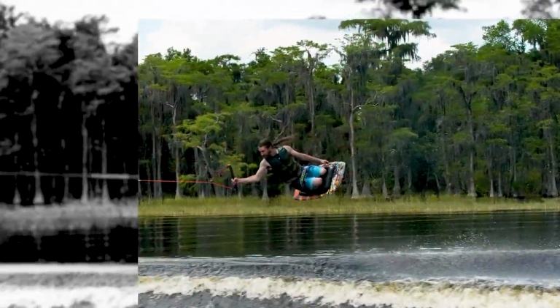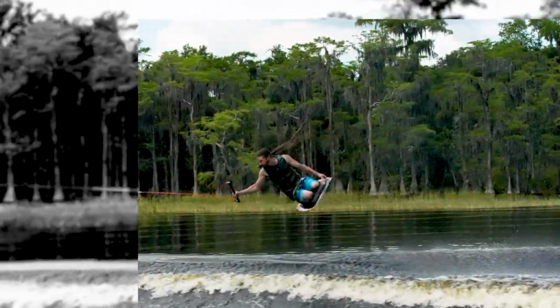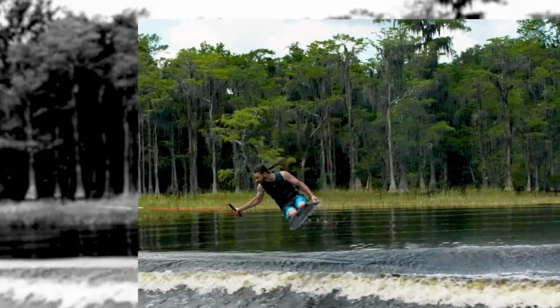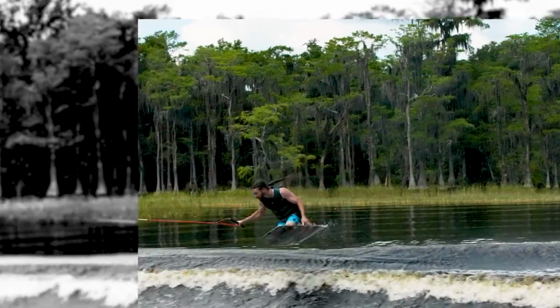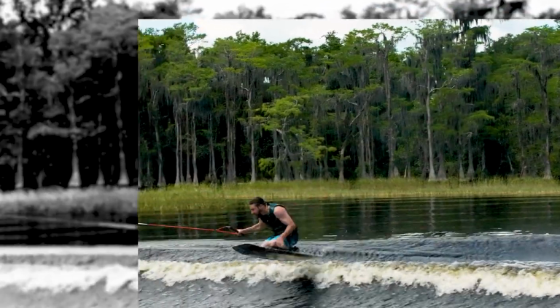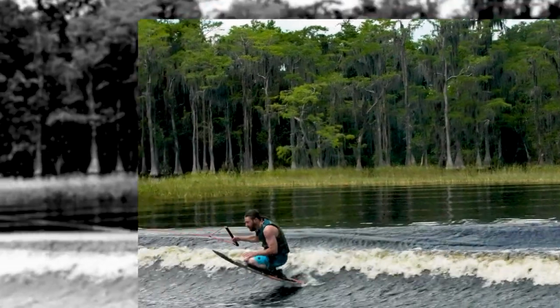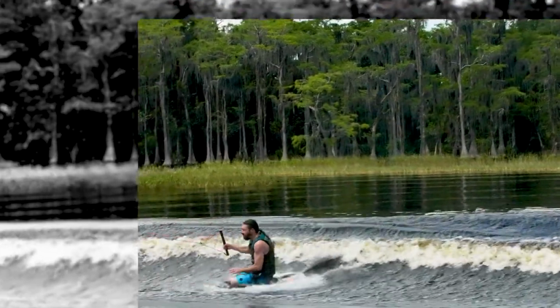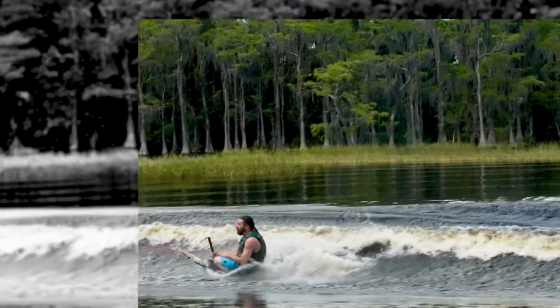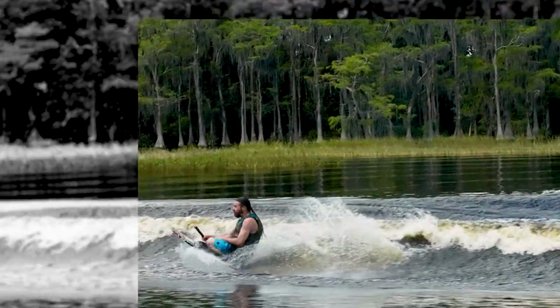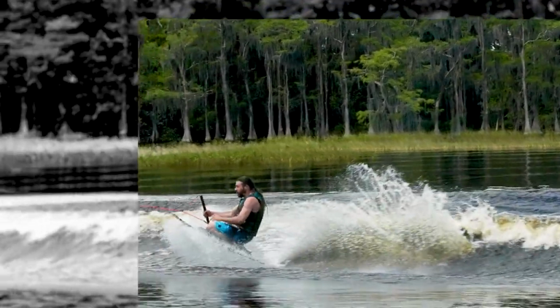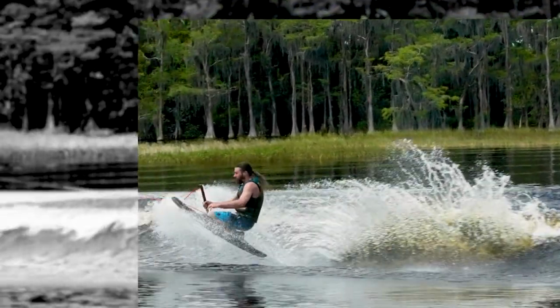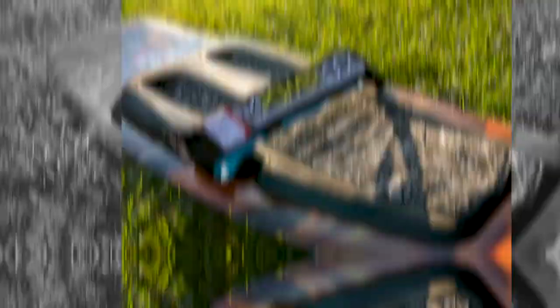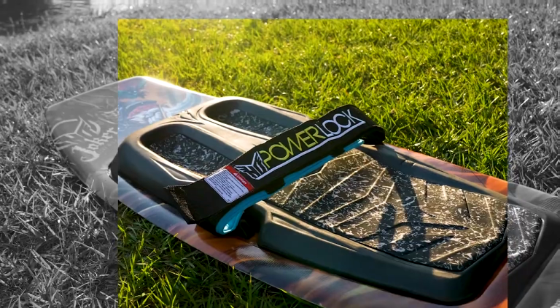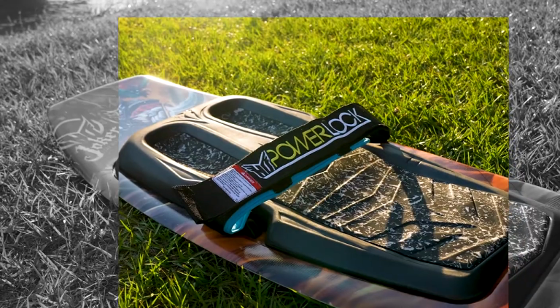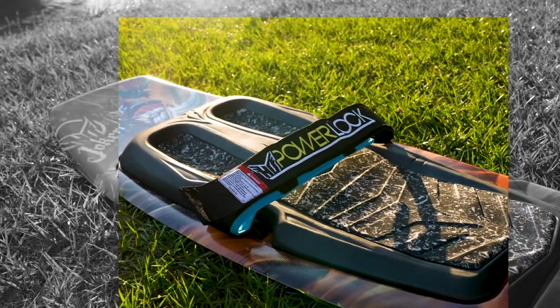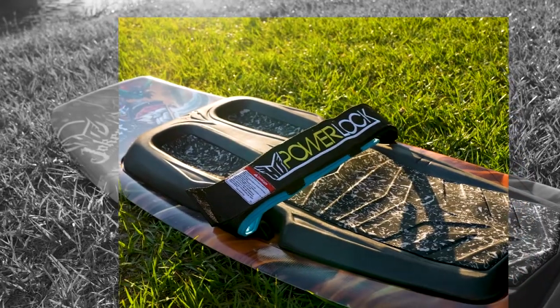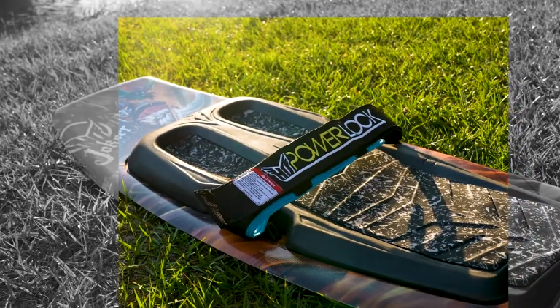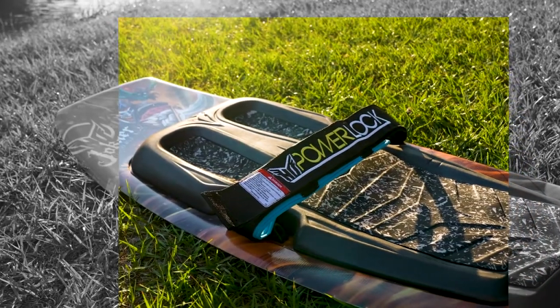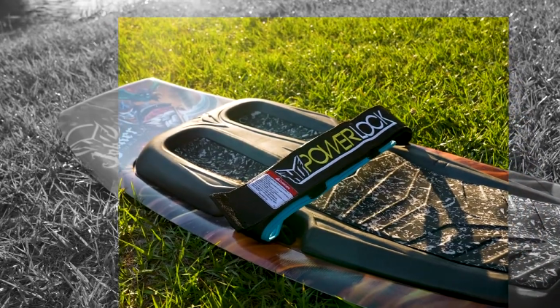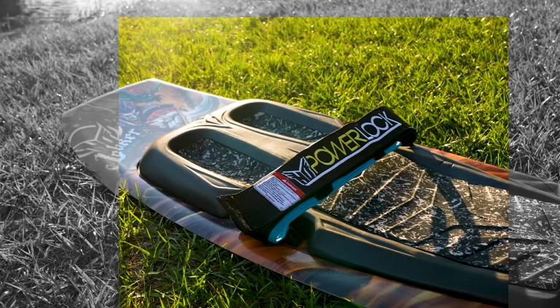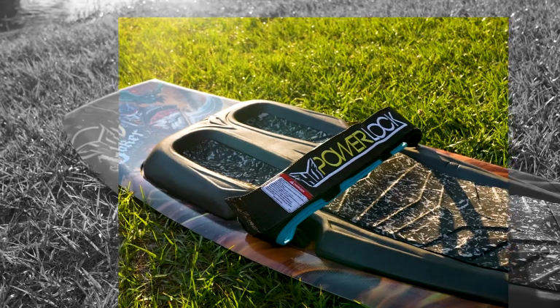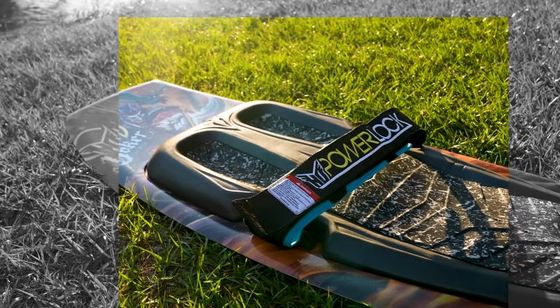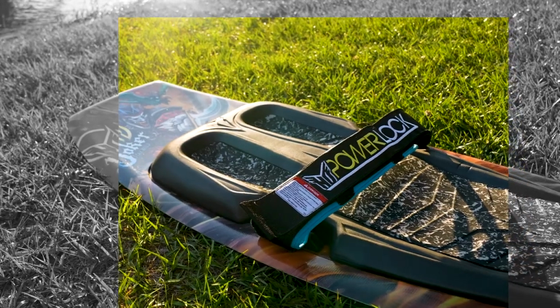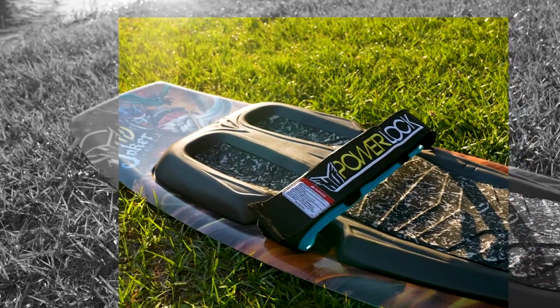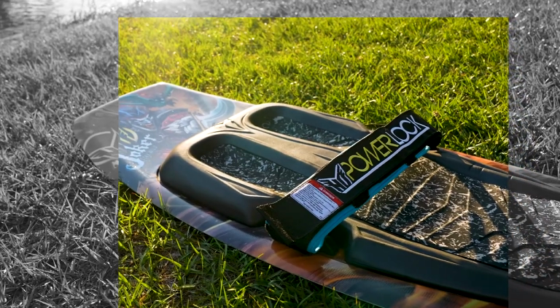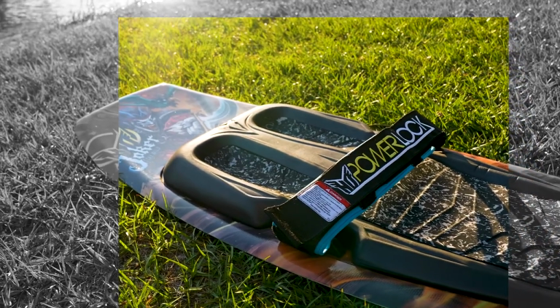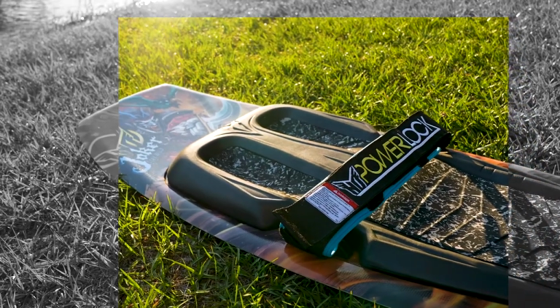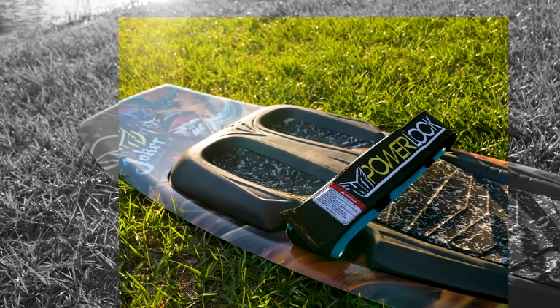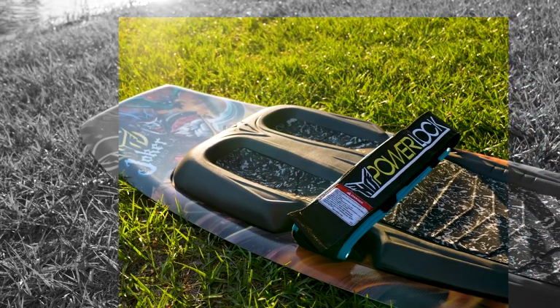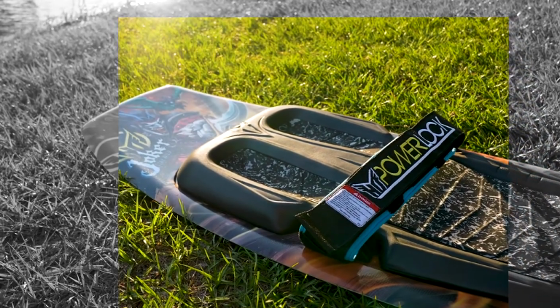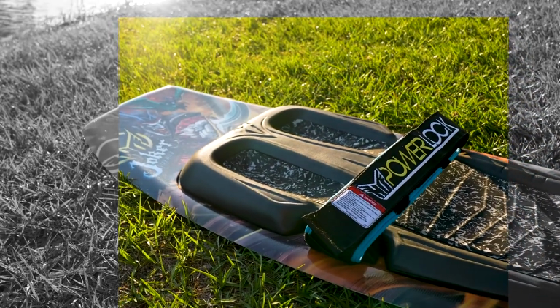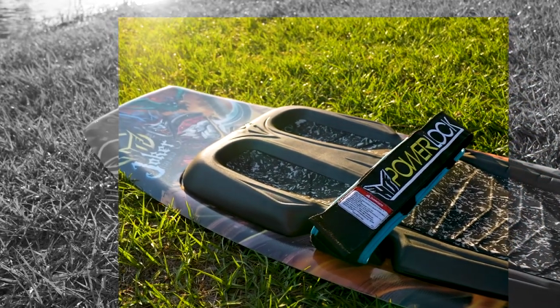We've added the Power Lock single locking knee strap for maximum comfort and ease of use, with two strap location options.